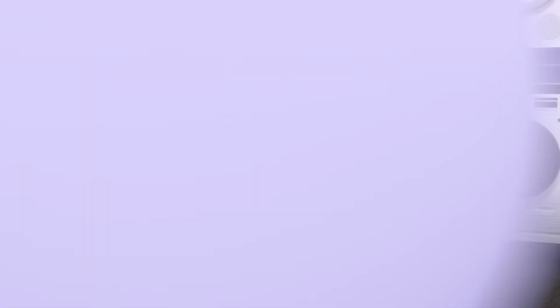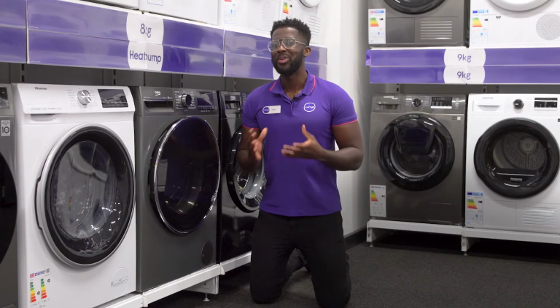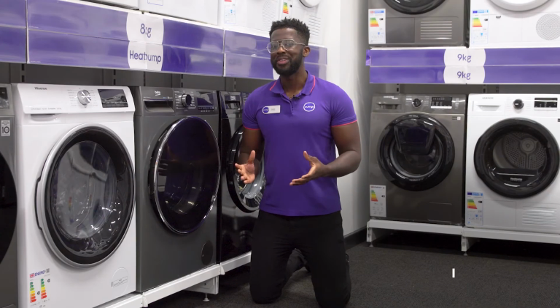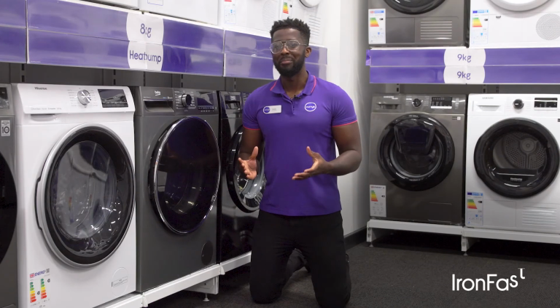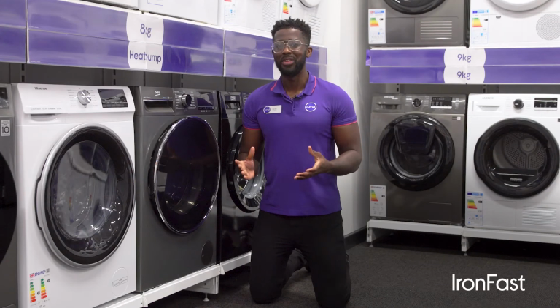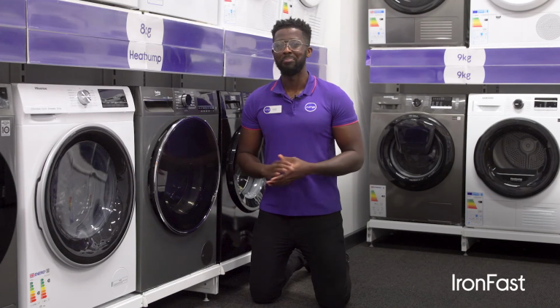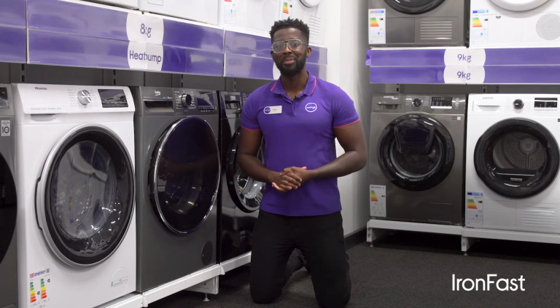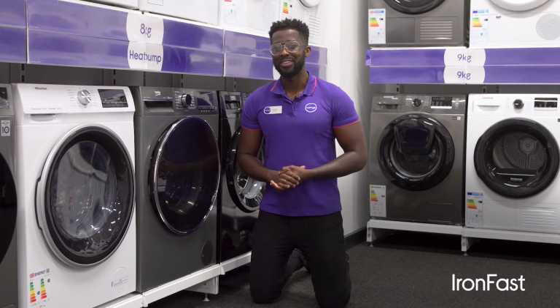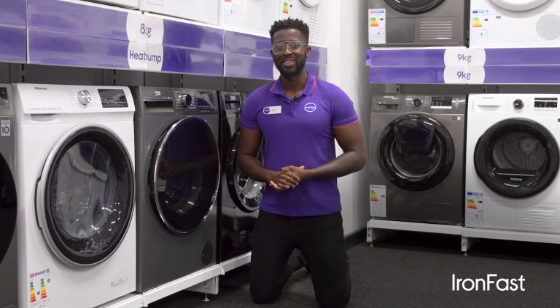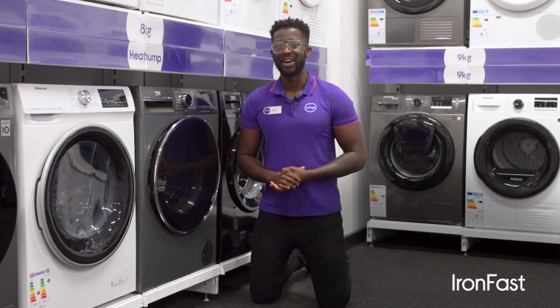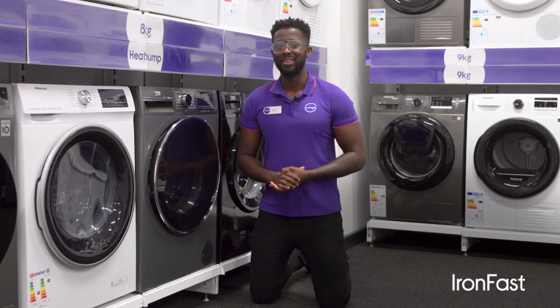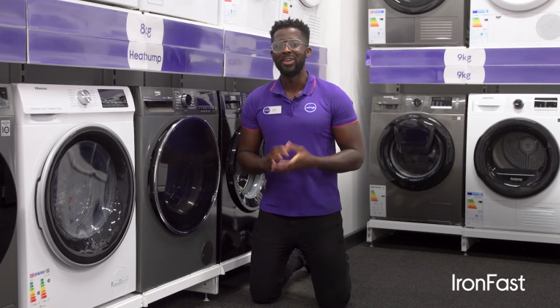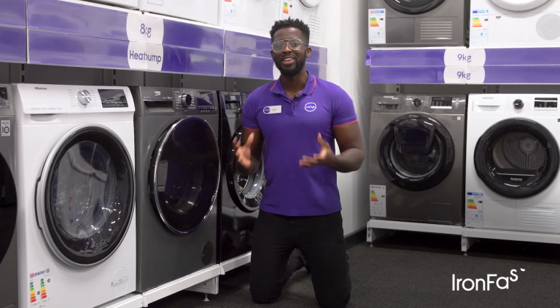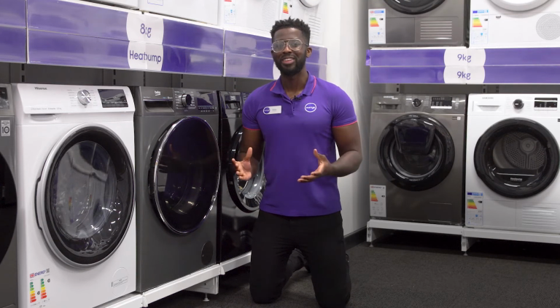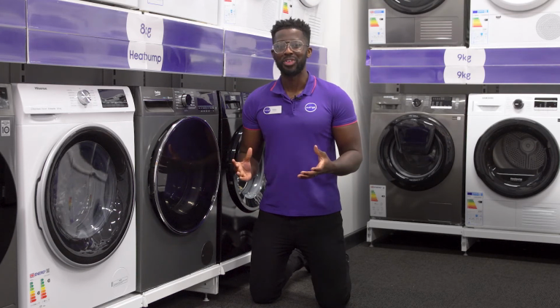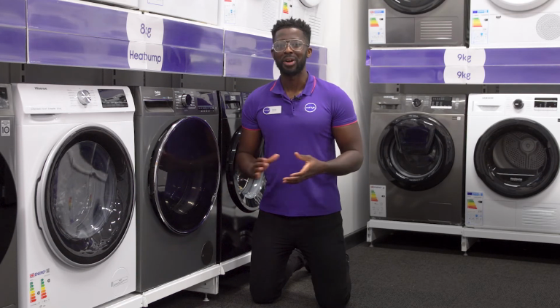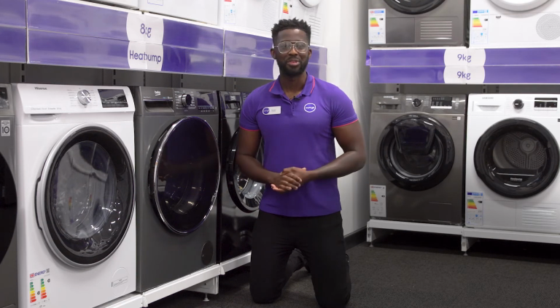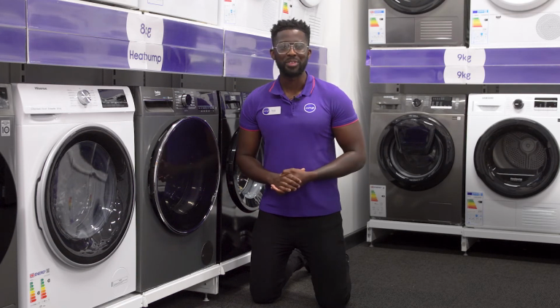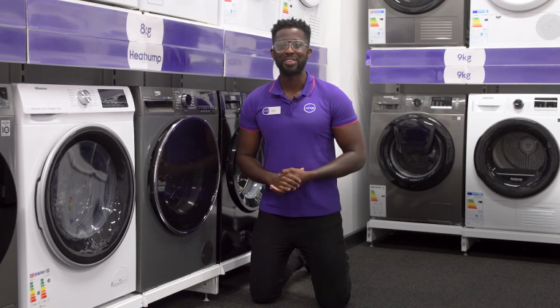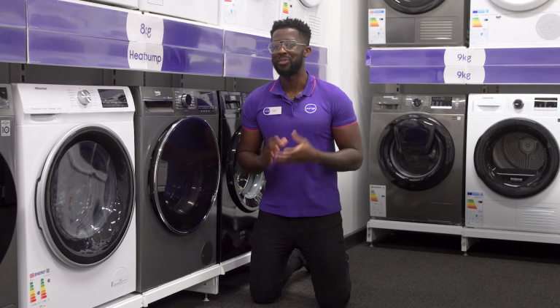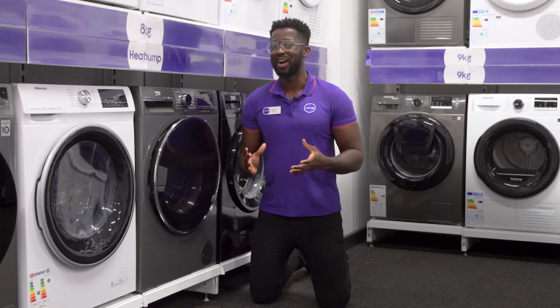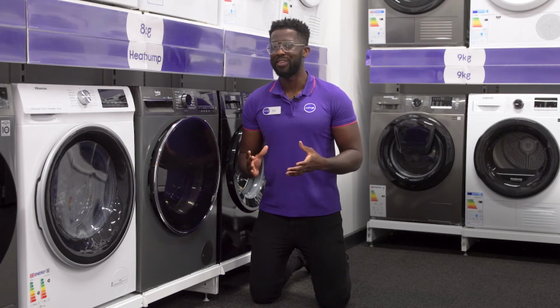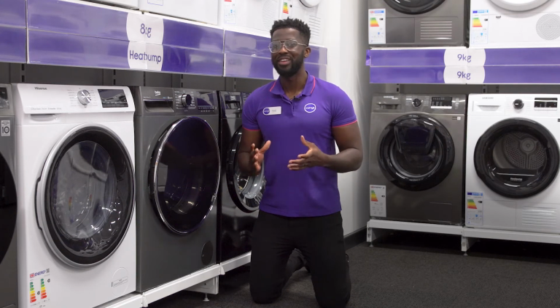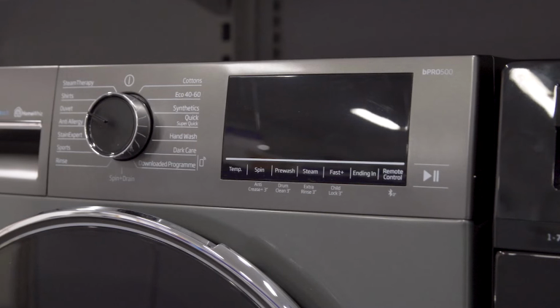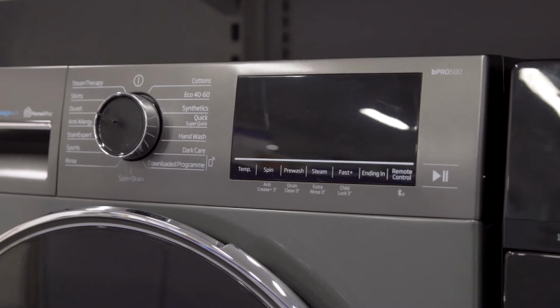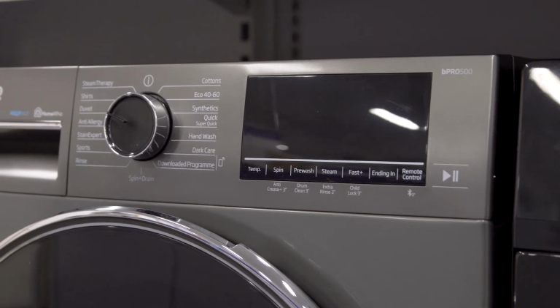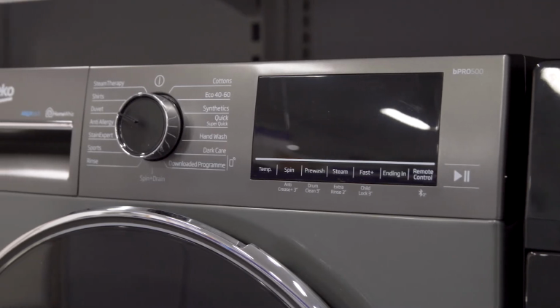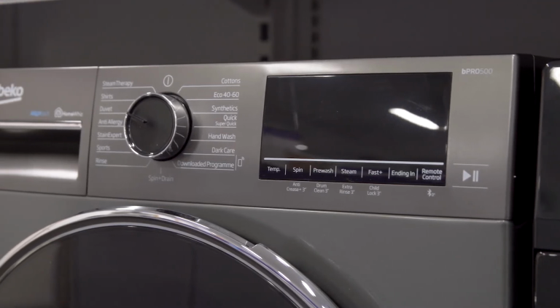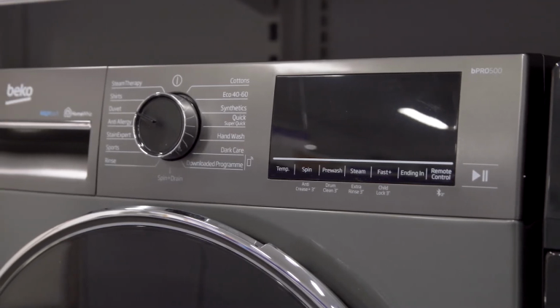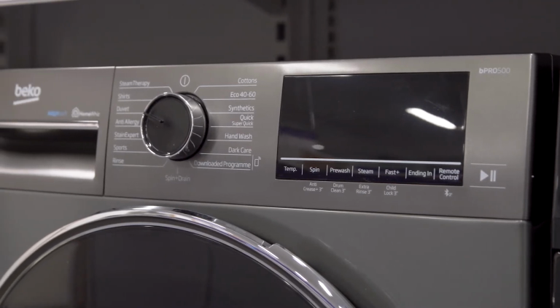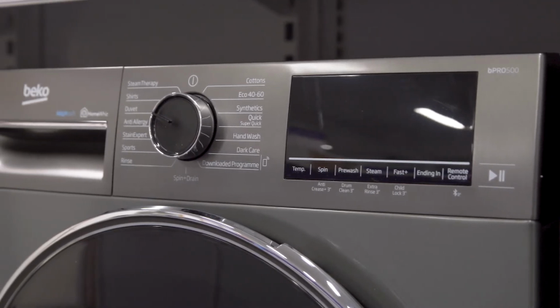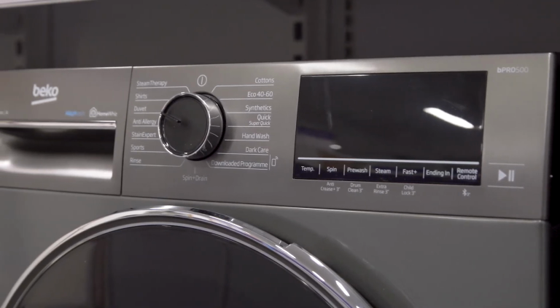You don't need to worry about losing a big part of your day to ironing. Creasing is reduced by up to 50% with IronBar, so you can get it done quicker and get on with other things.